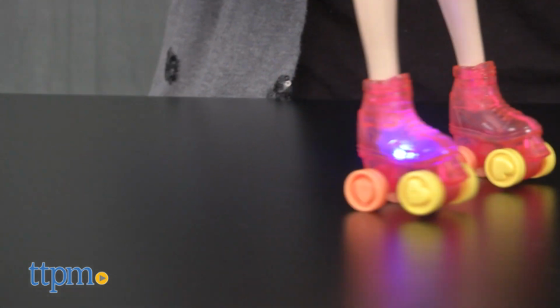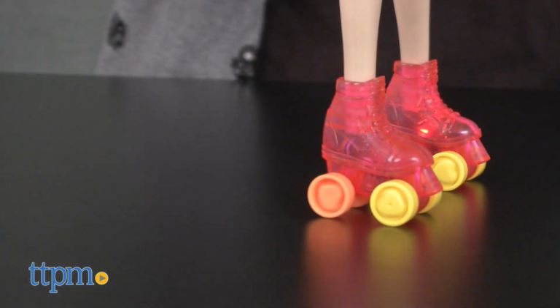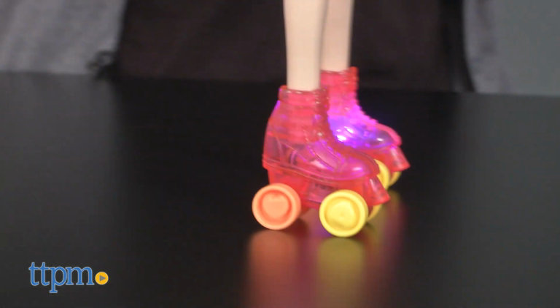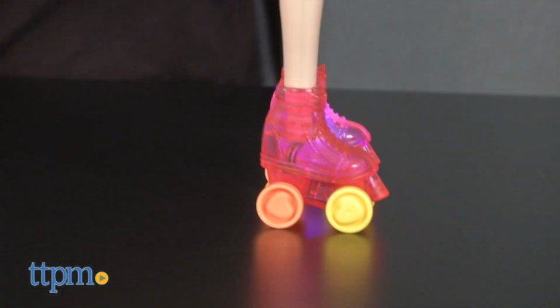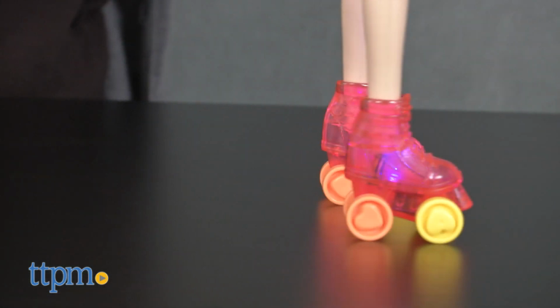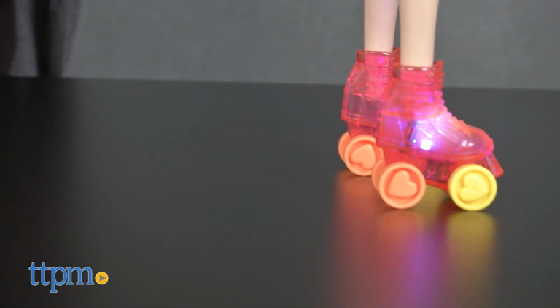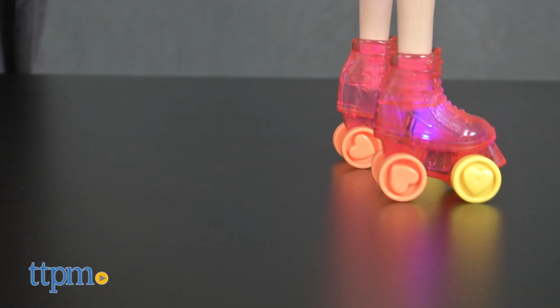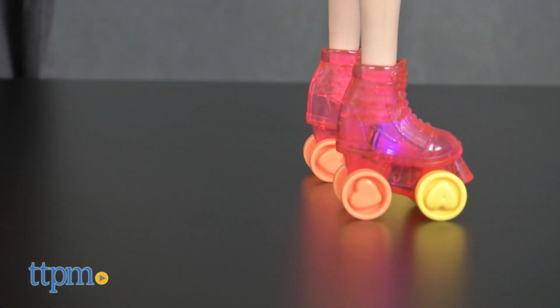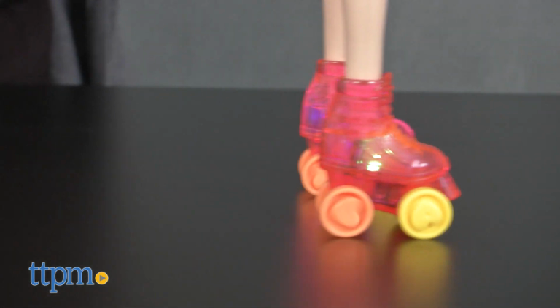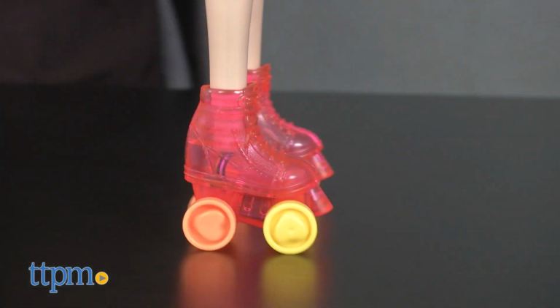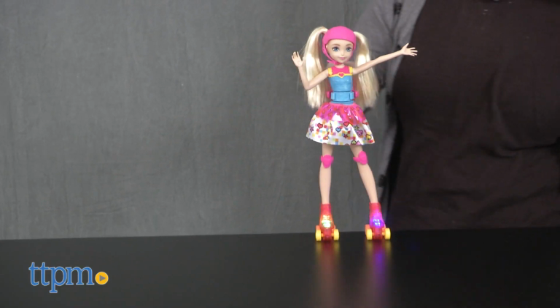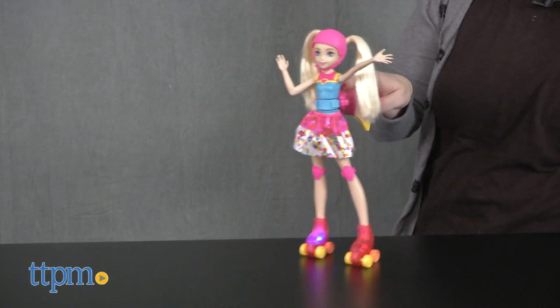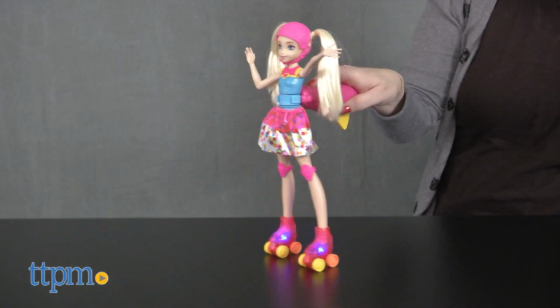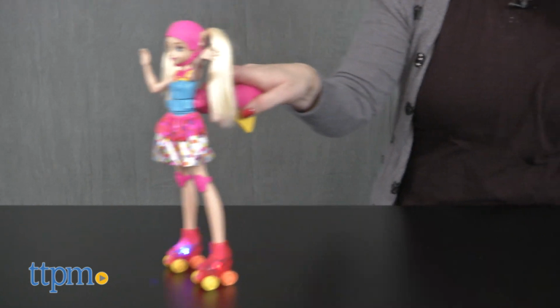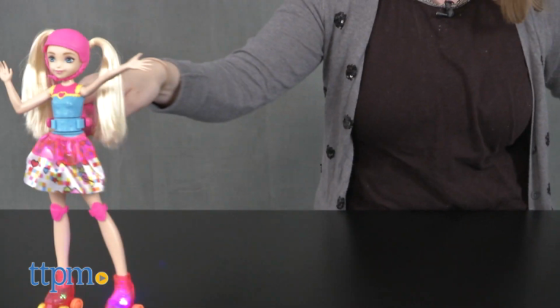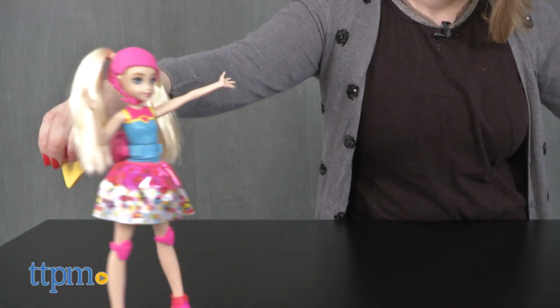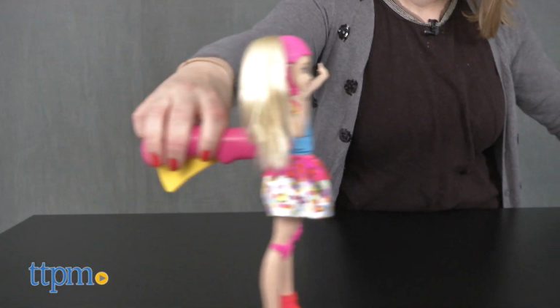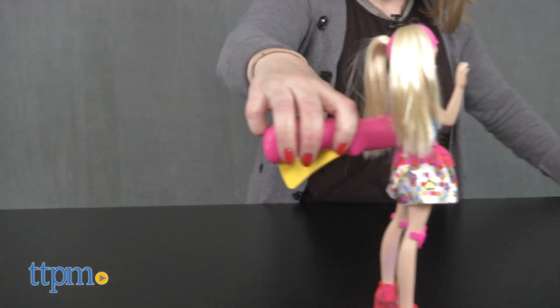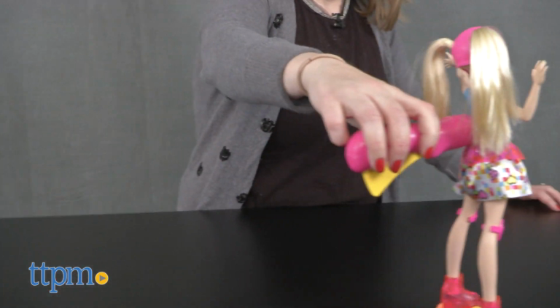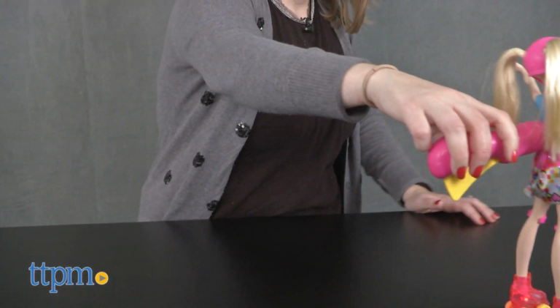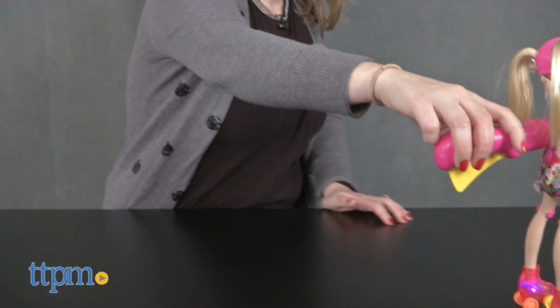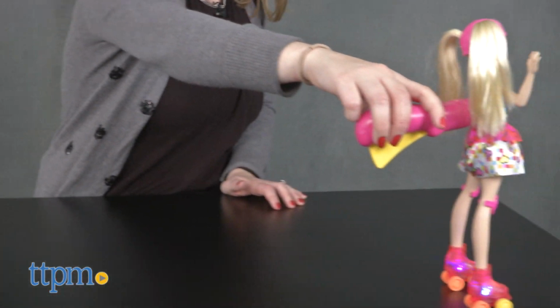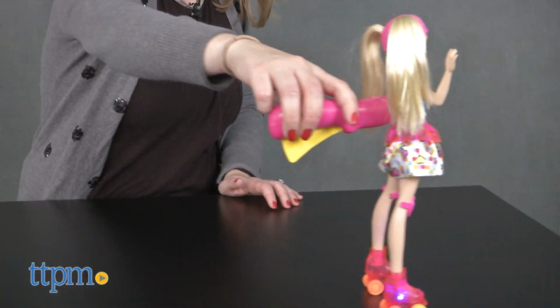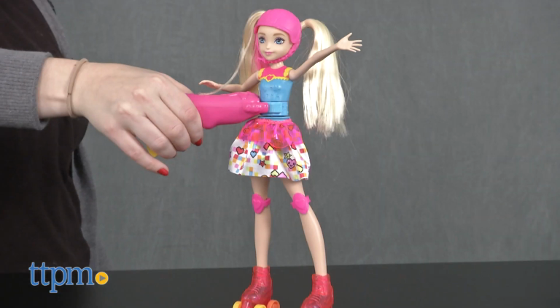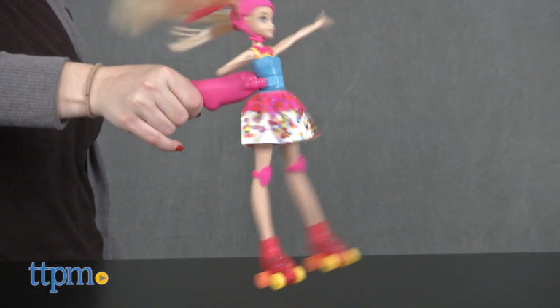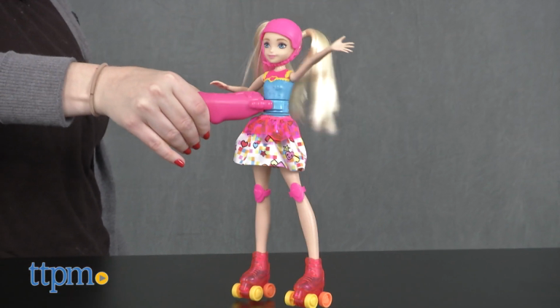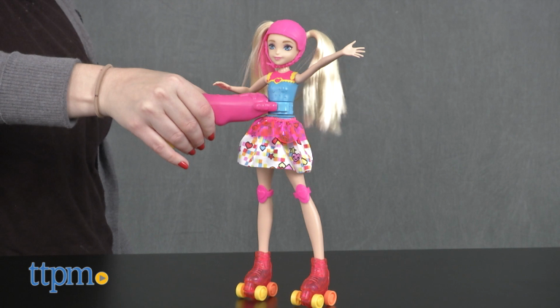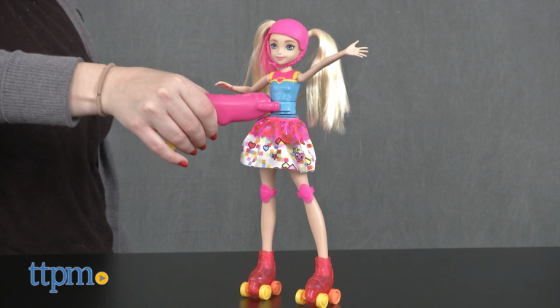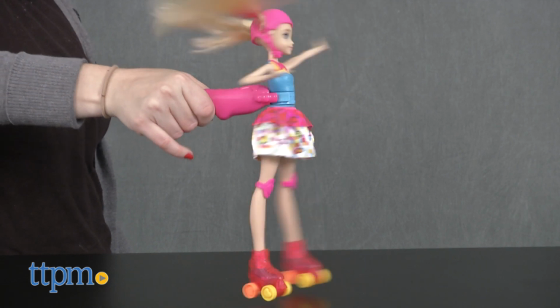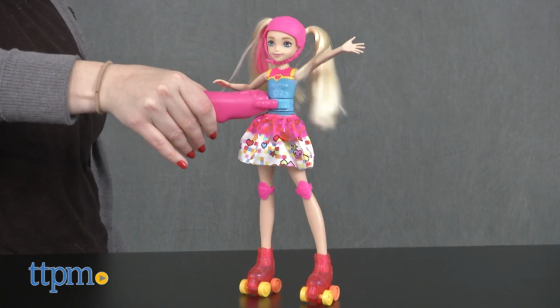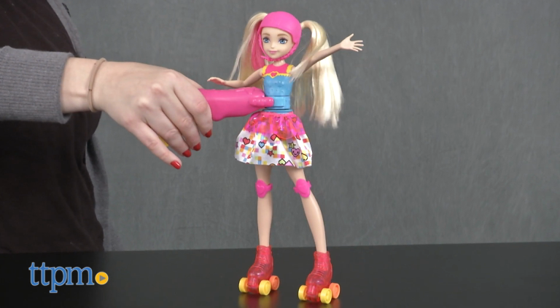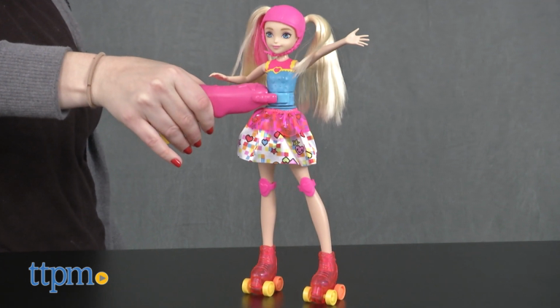The roller skates light up in four different colors whenever the doll is in motion. Attach the matching handle clip to the doll's waist to easily roll the doll forward or backward on her skates, or press the handle's yellow button to spin the doll on her skates.